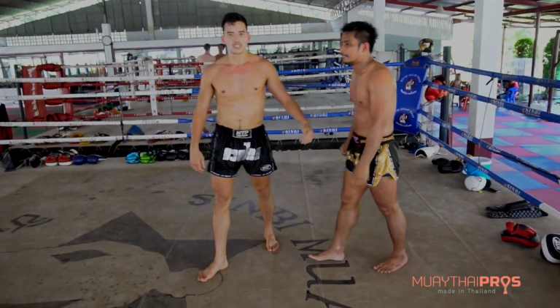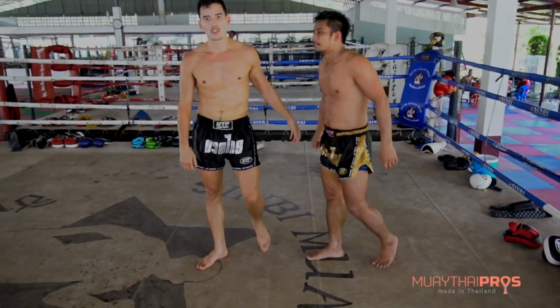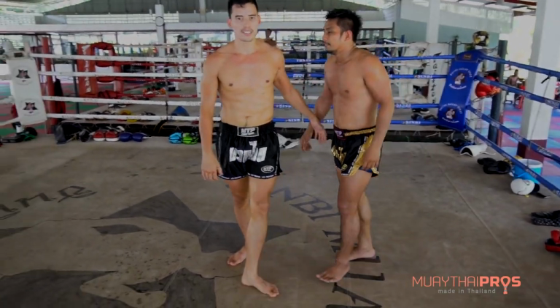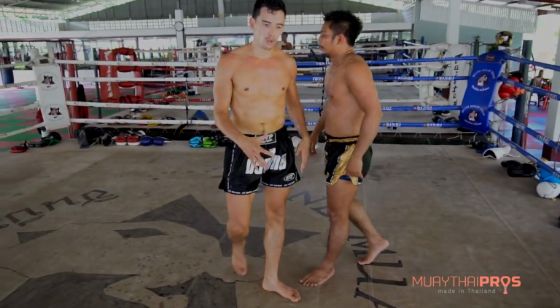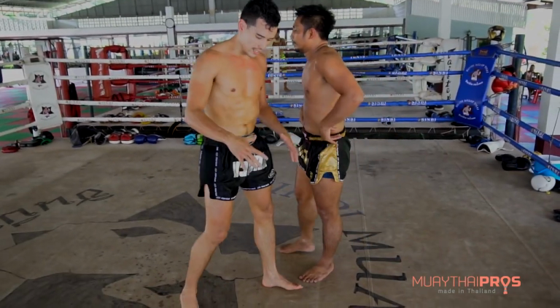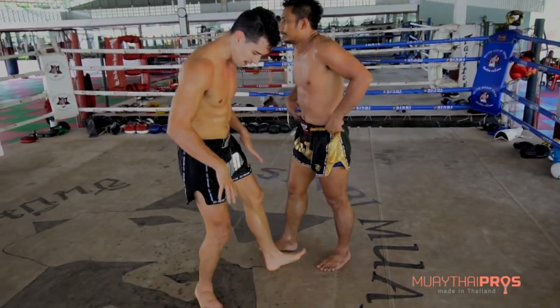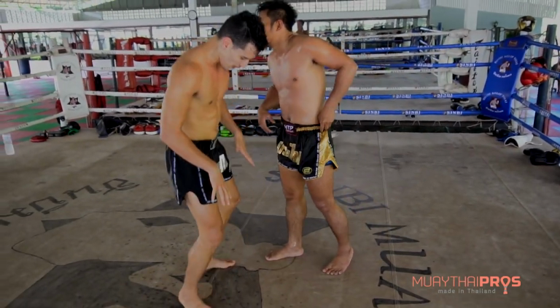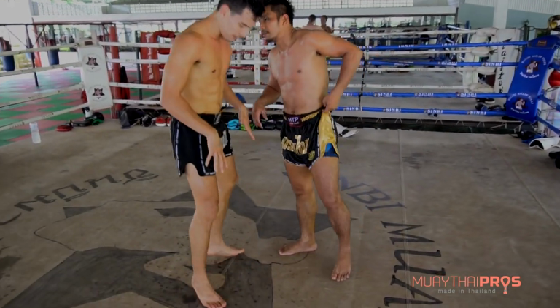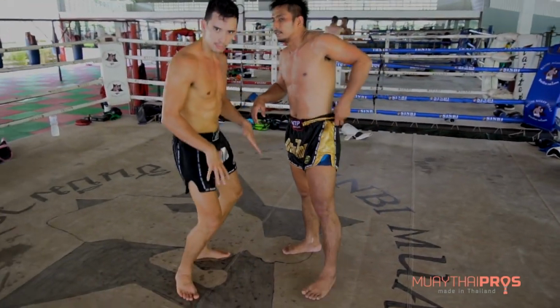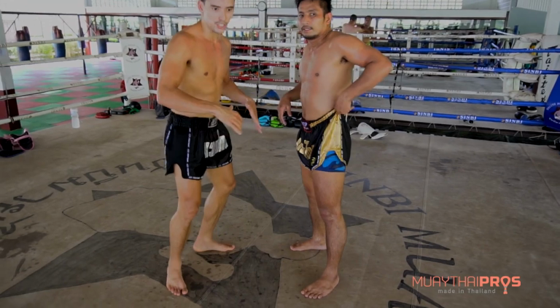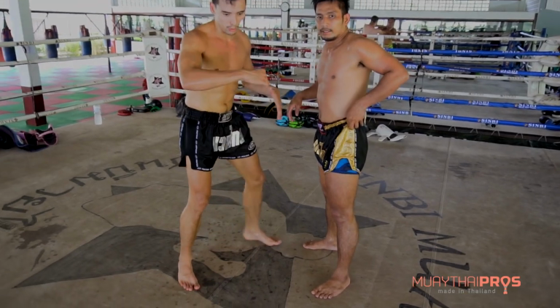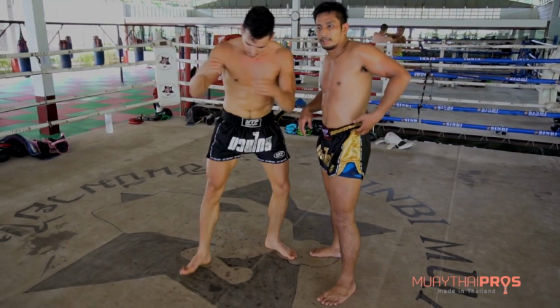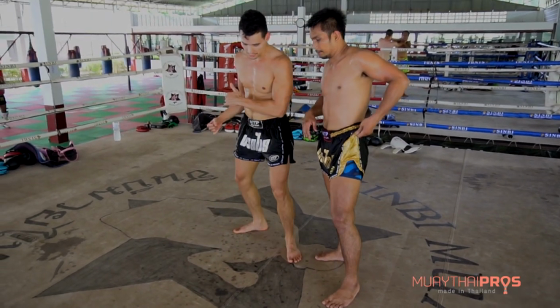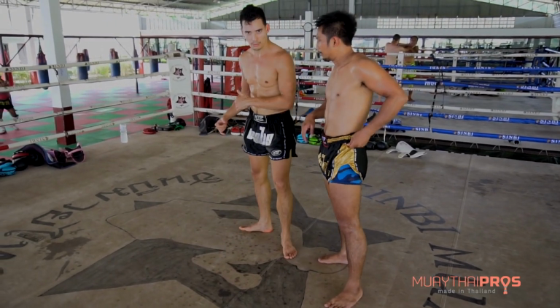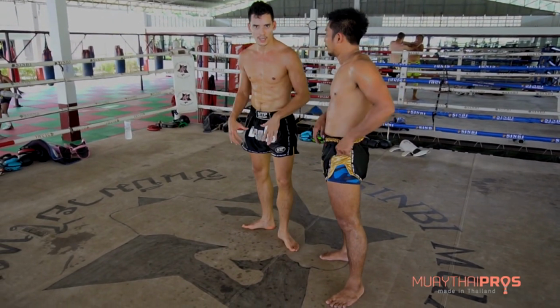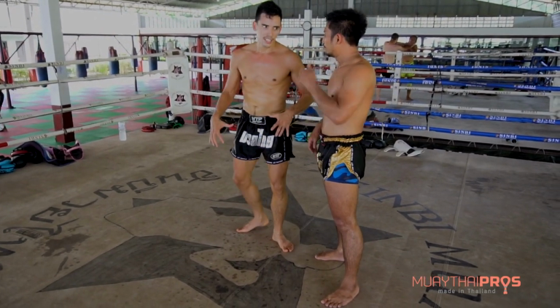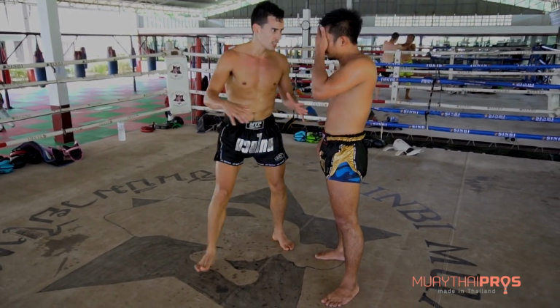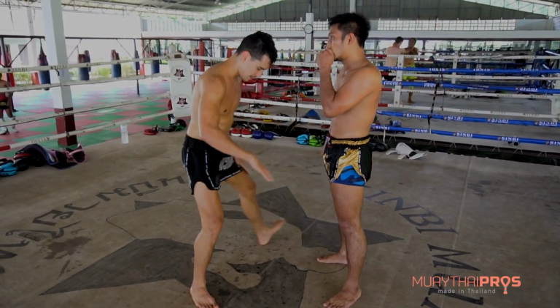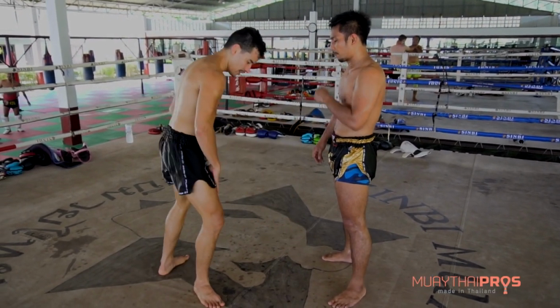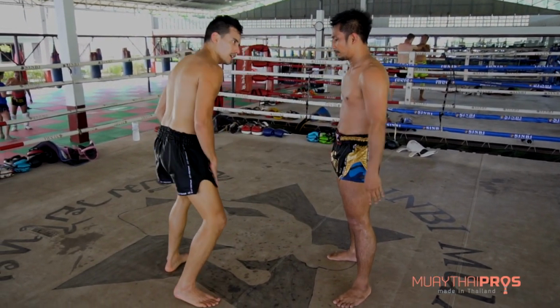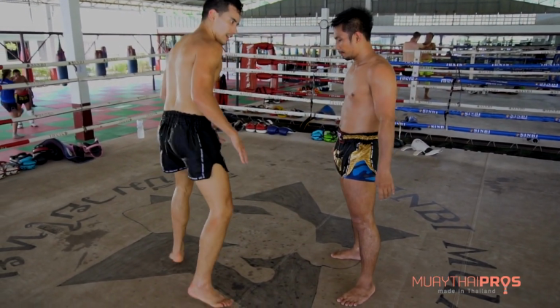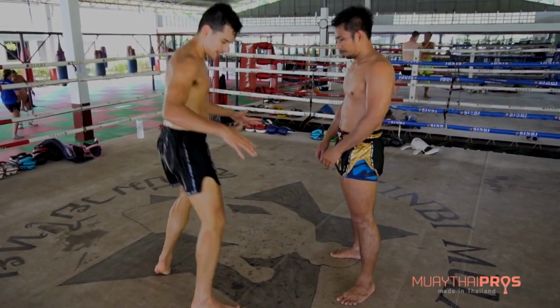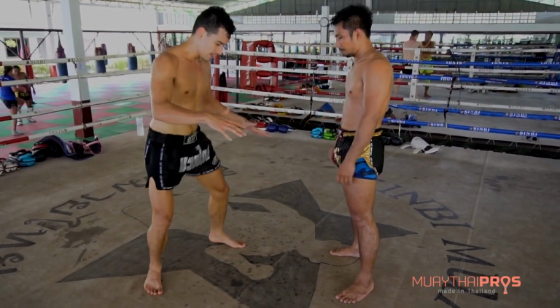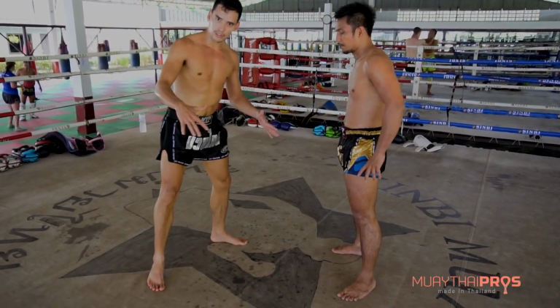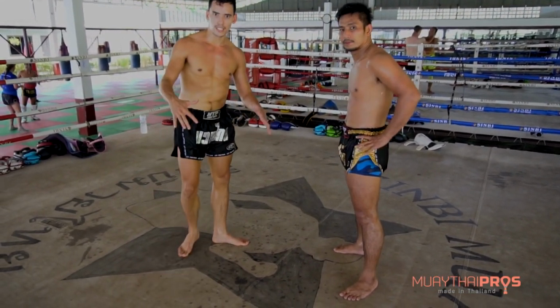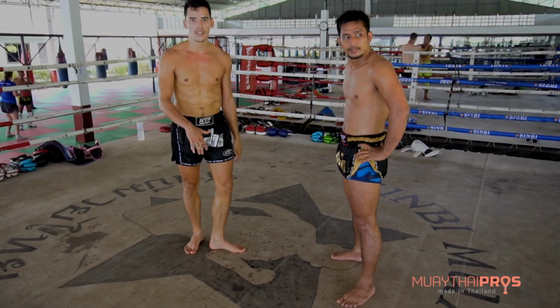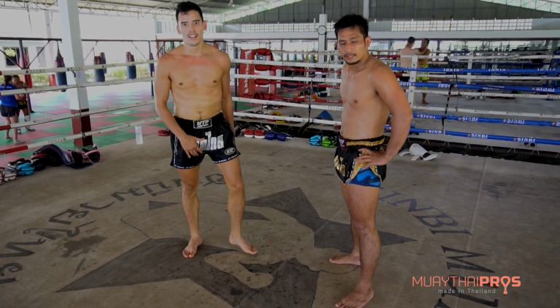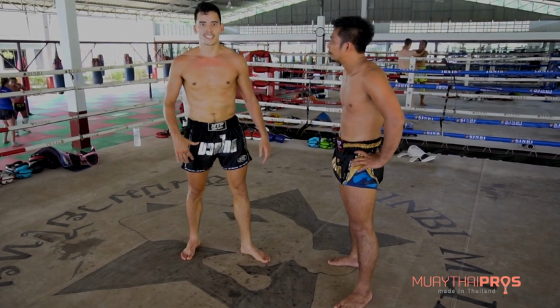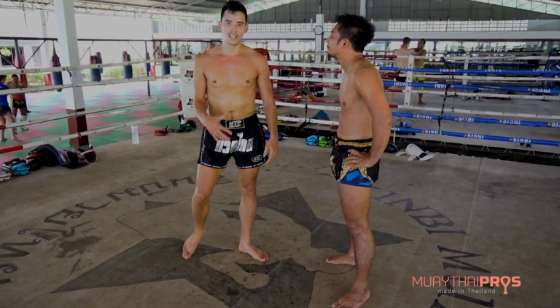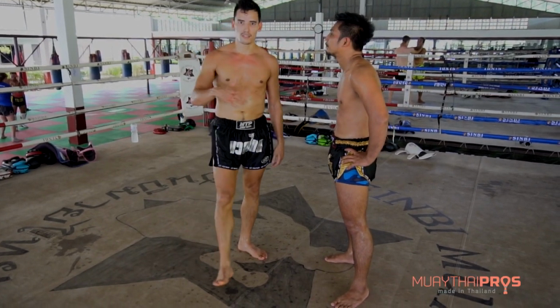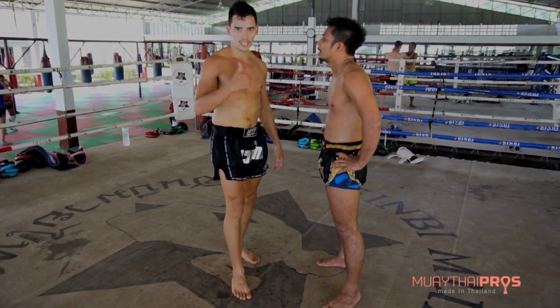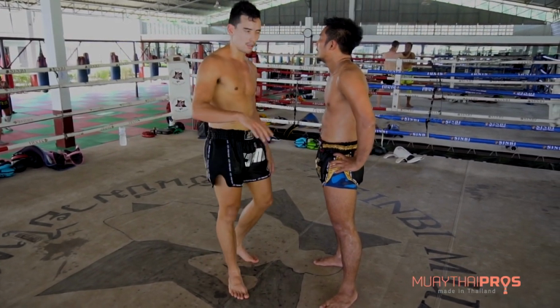You notice both of us are in a balanced position. So when I try and throw him, he adjusts. He can move his feet and stay balanced and avoid getting thrown.